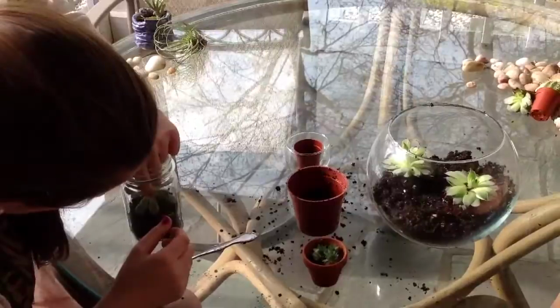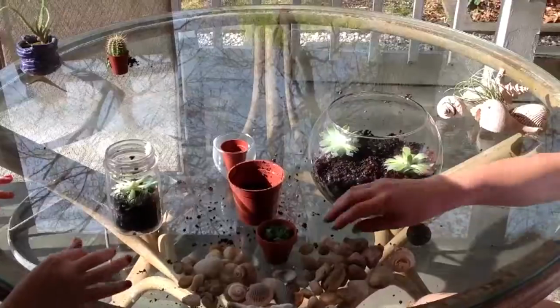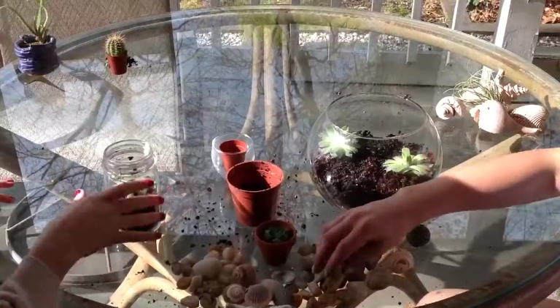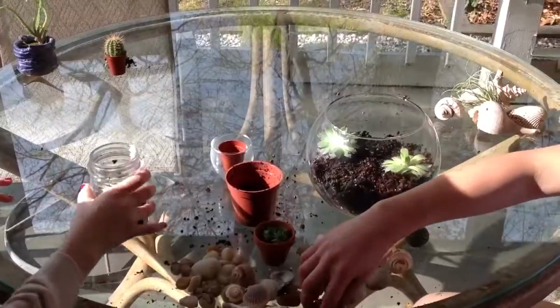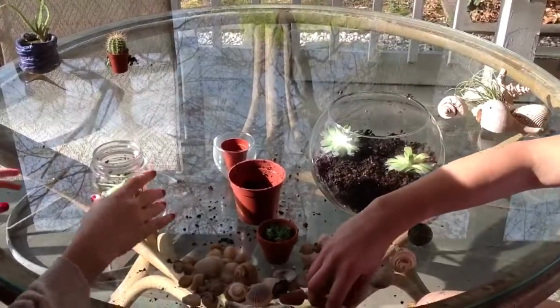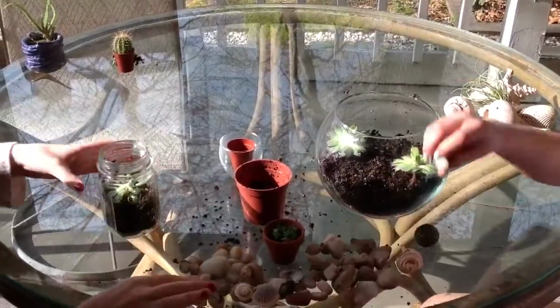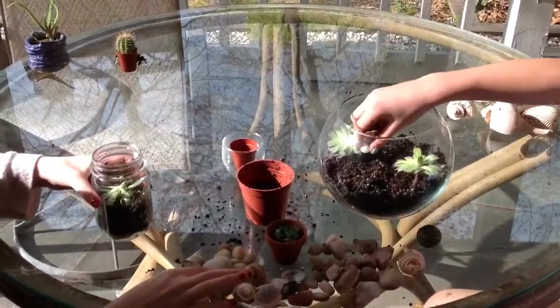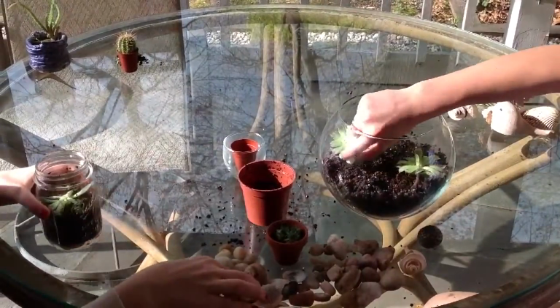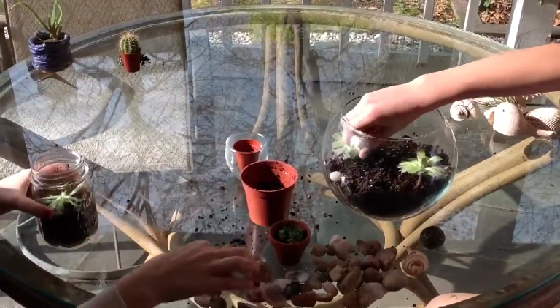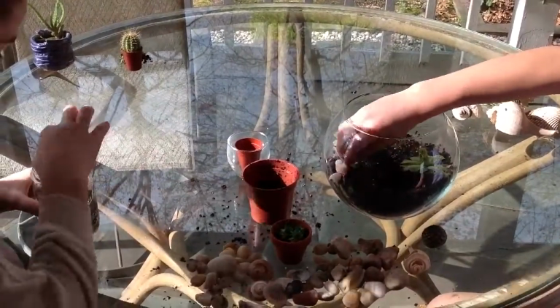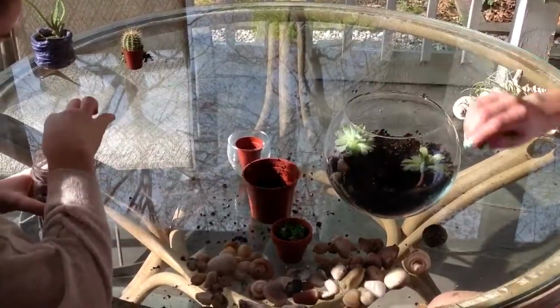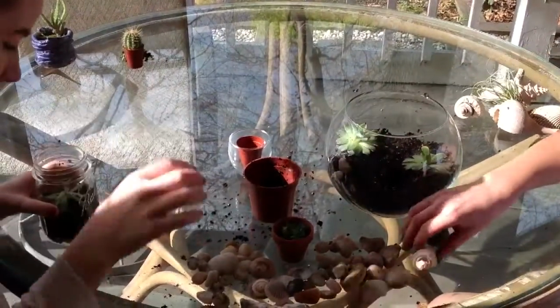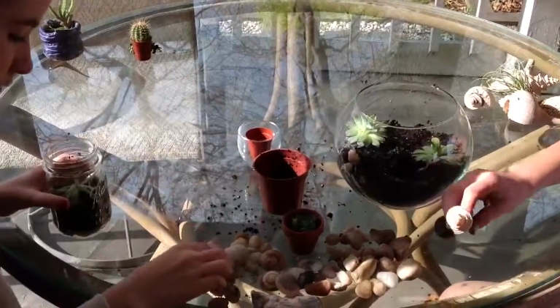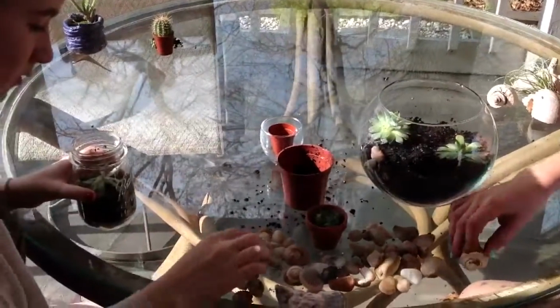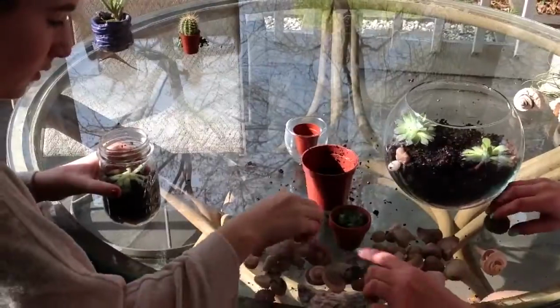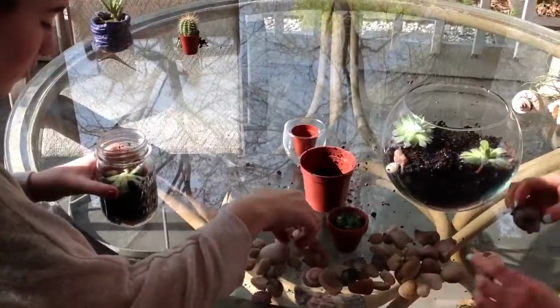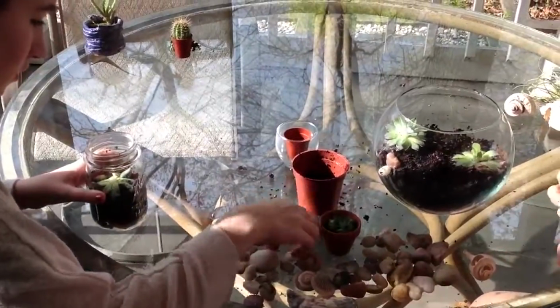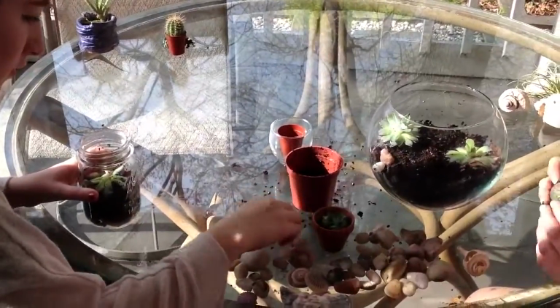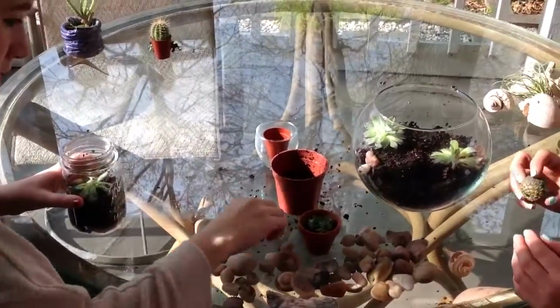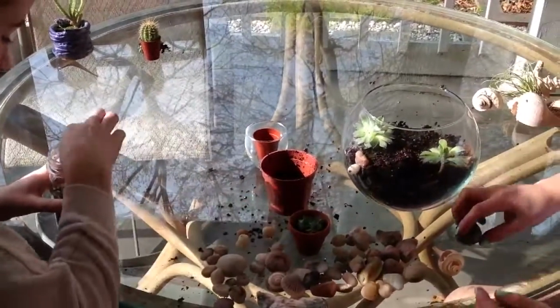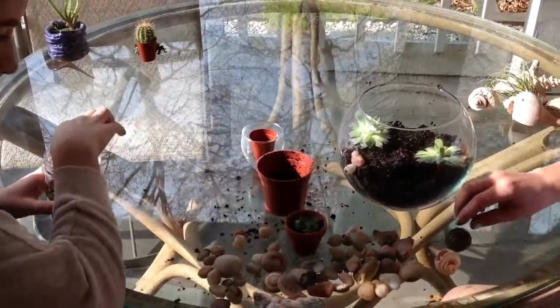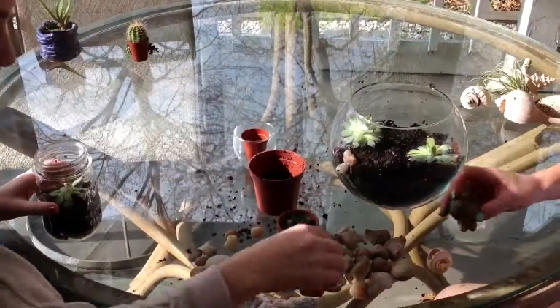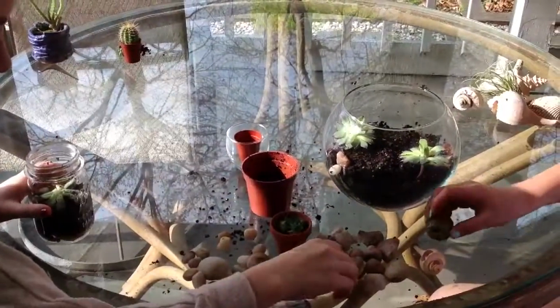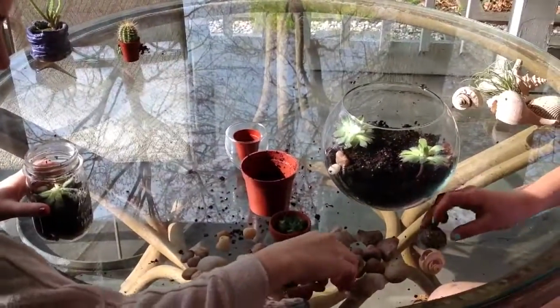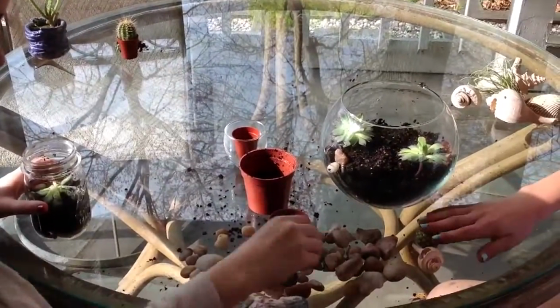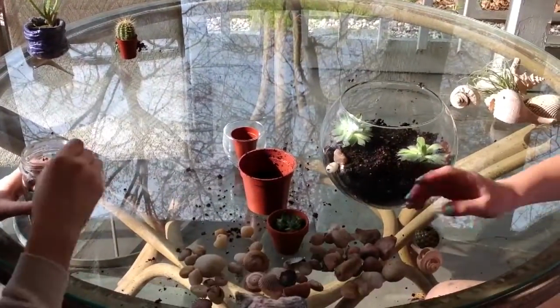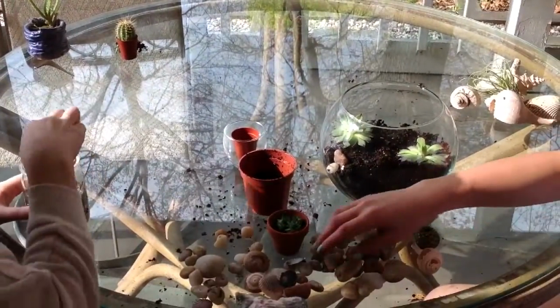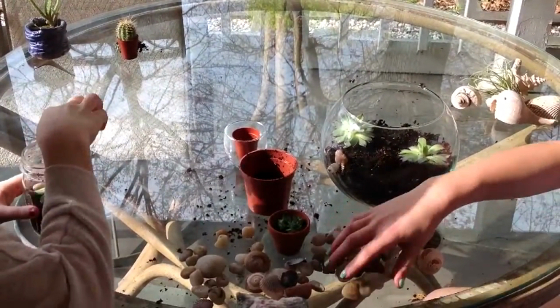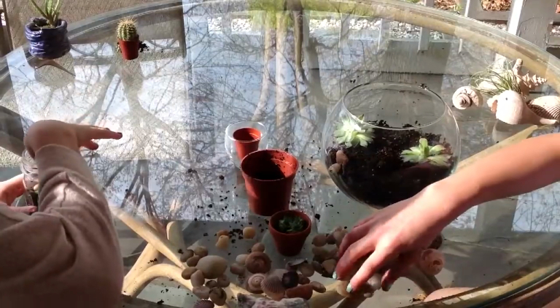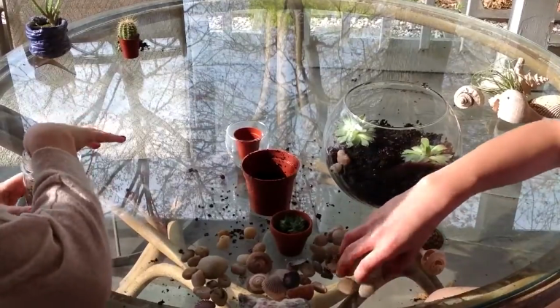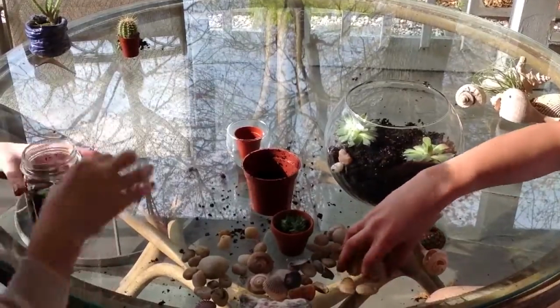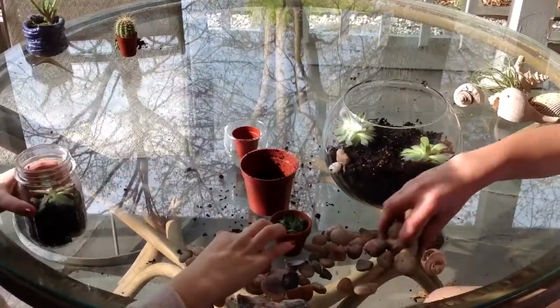Next you're going to put on the top rocks and other decorations like shells. I have no idea what this is, but it's a decoration. So you can put those on the top.